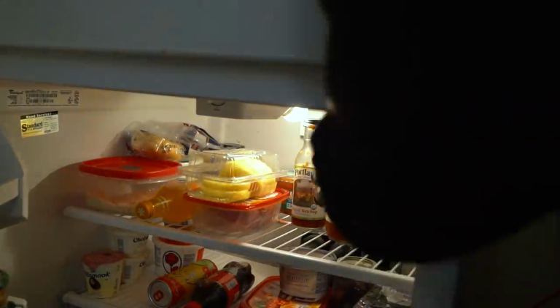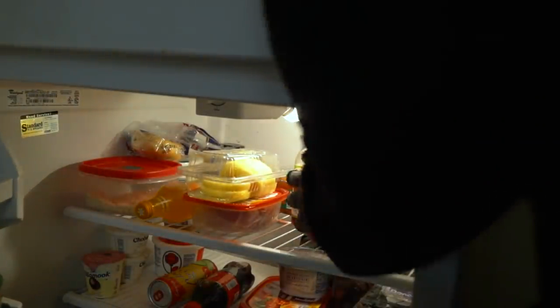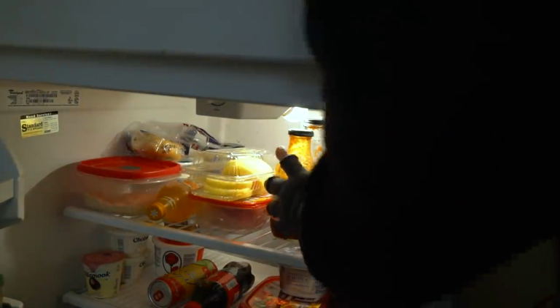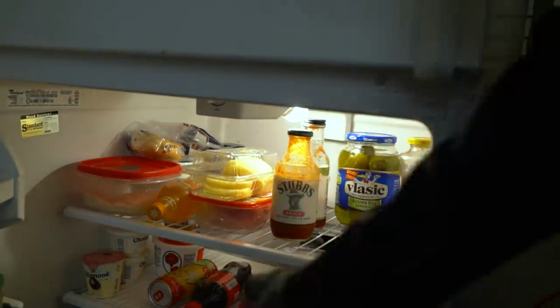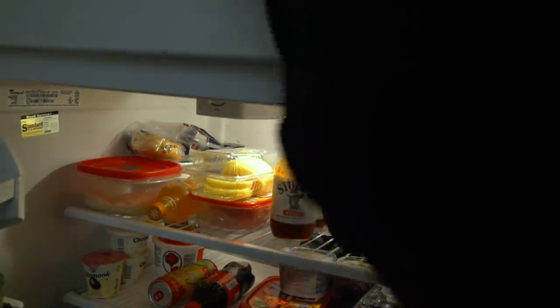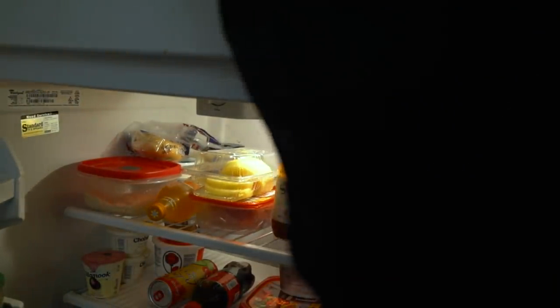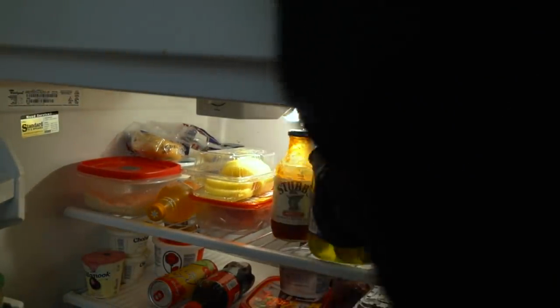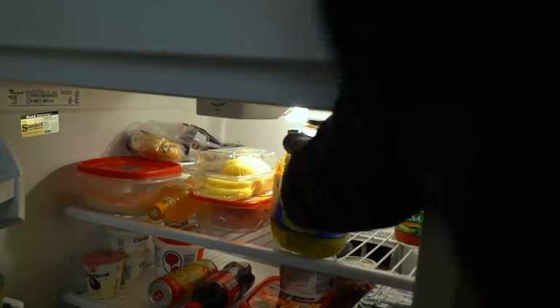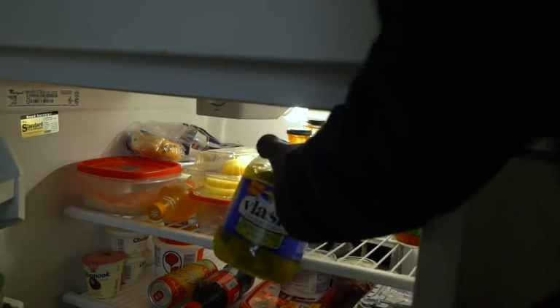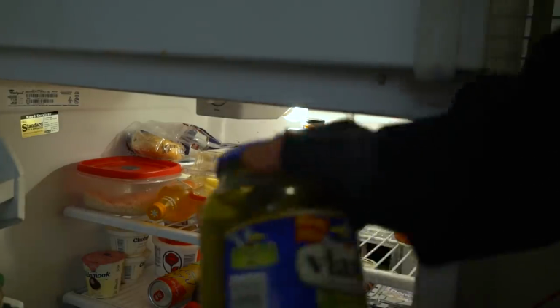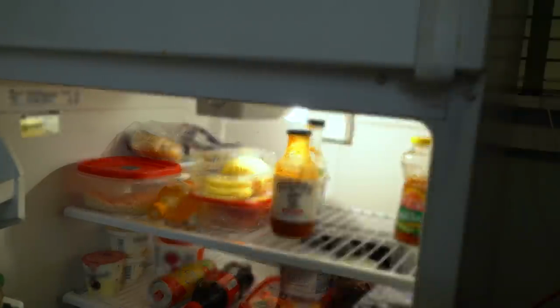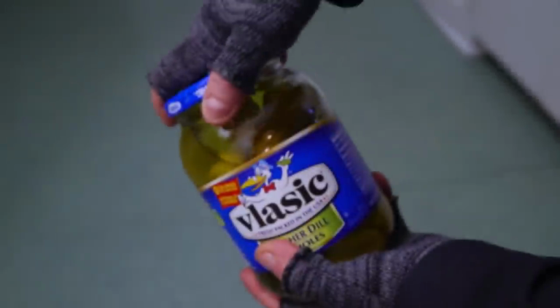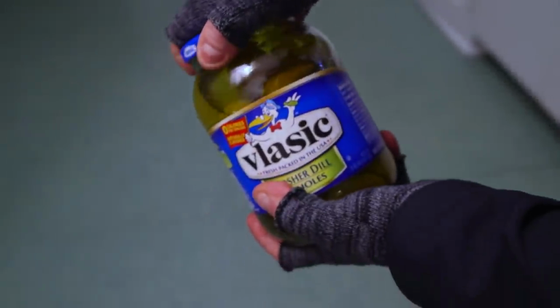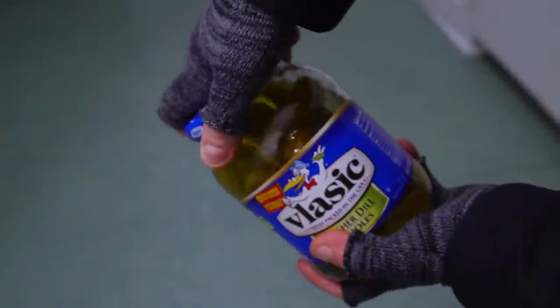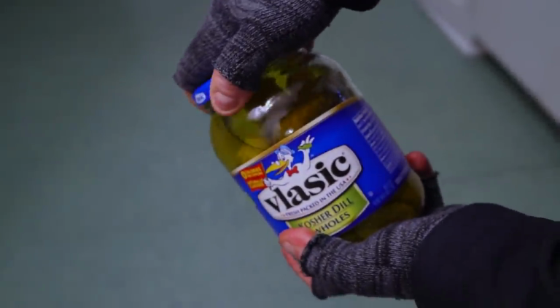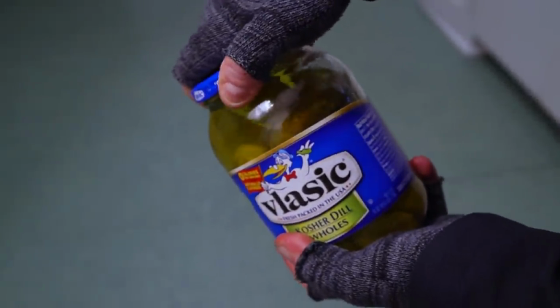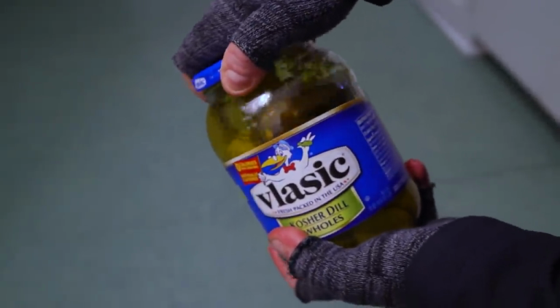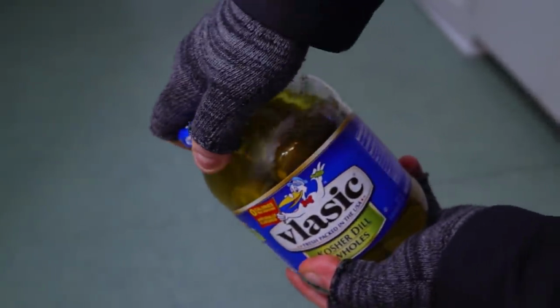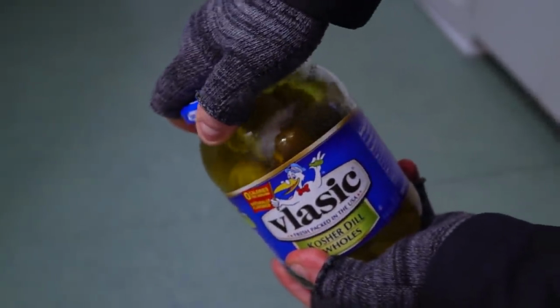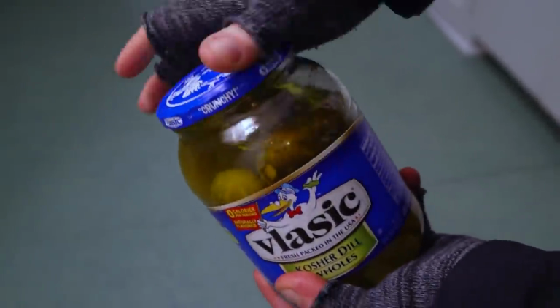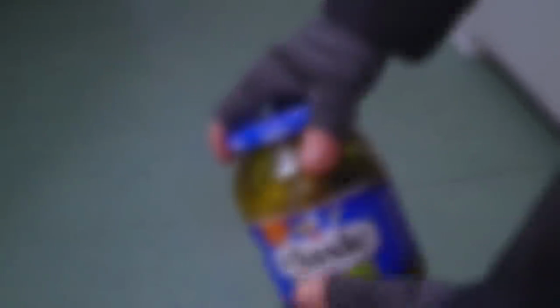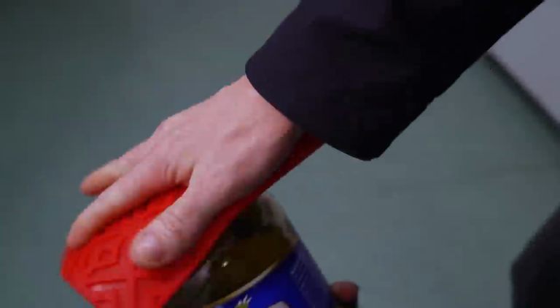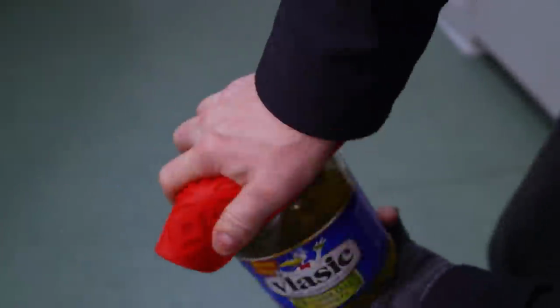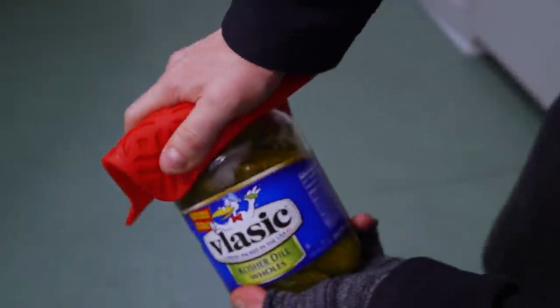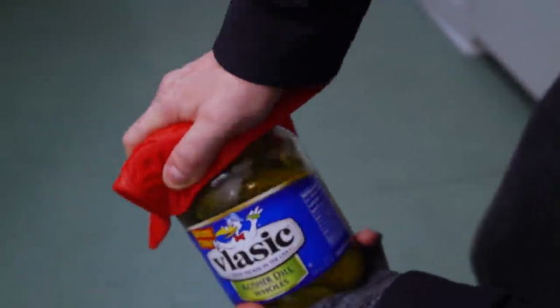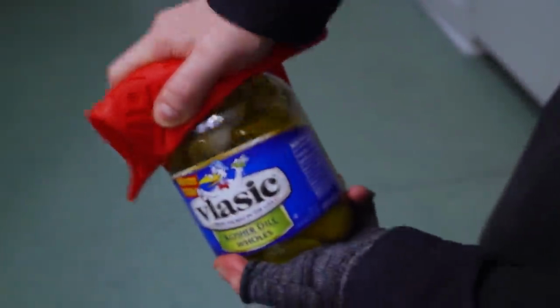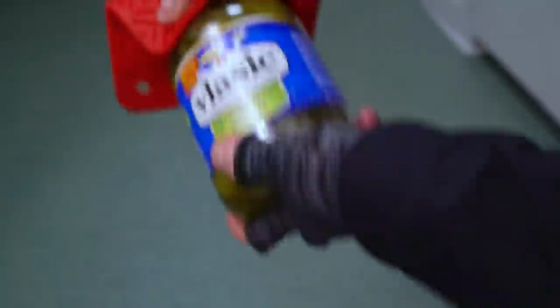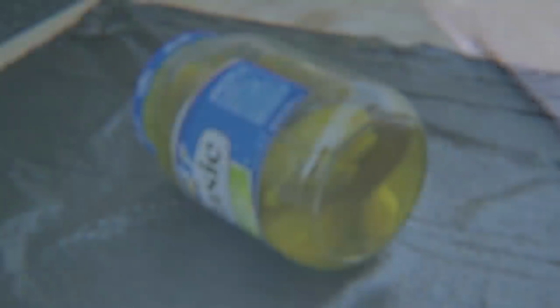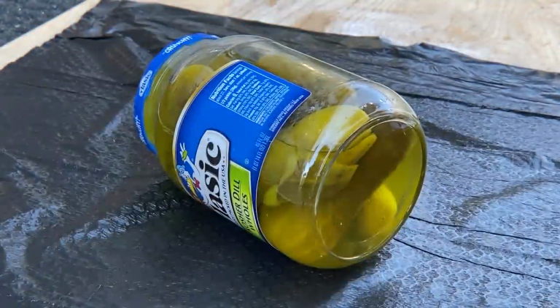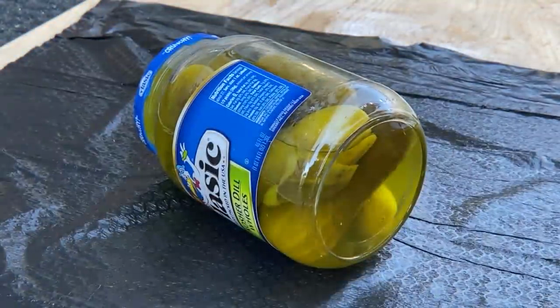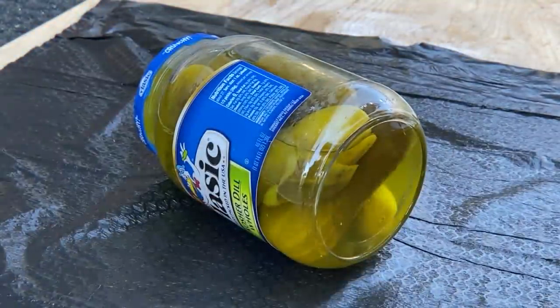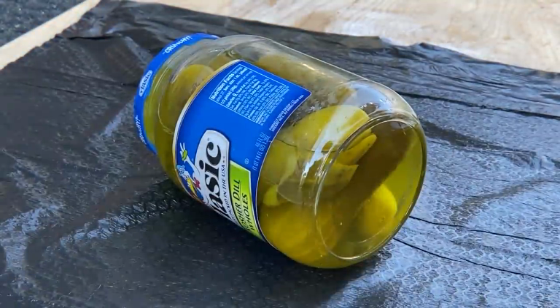Even if a hungry guest should appear and try to swipe a snack, this lid is on there for the foreseeable future. In fact, we found that it was completely impossible to open, unless someone's really hungry.